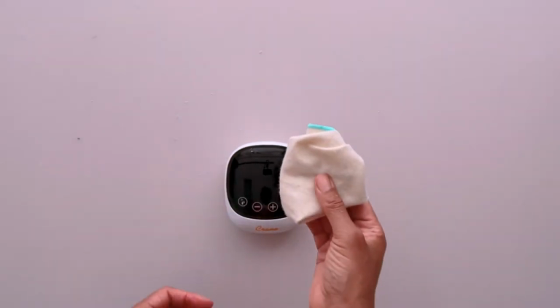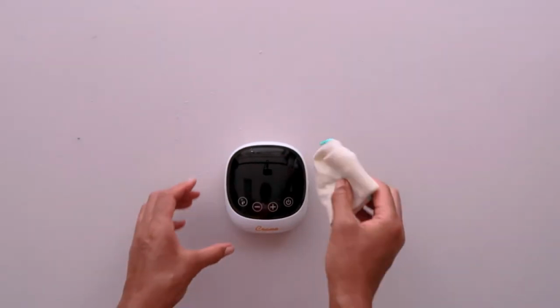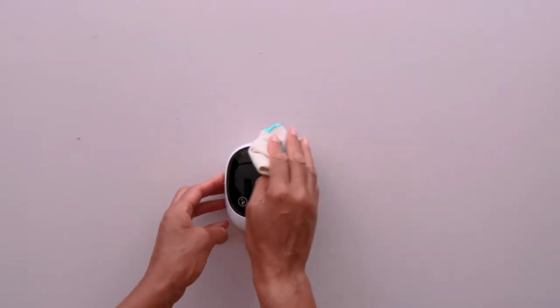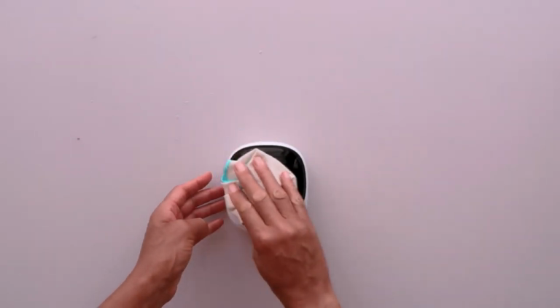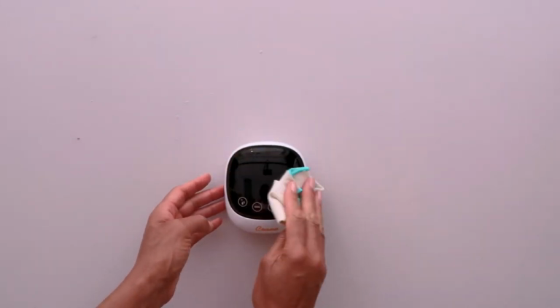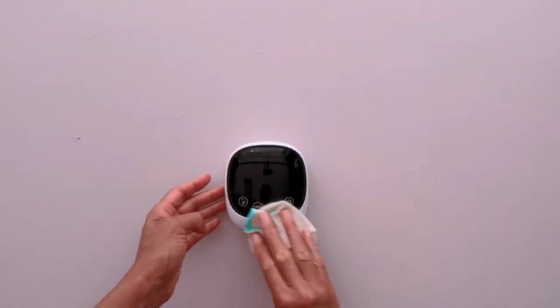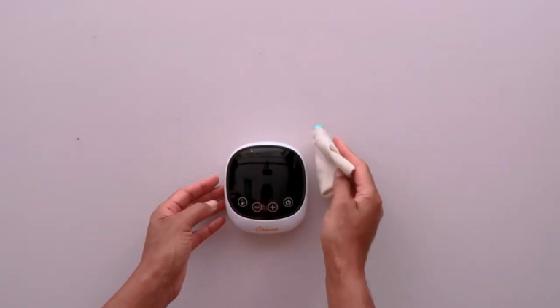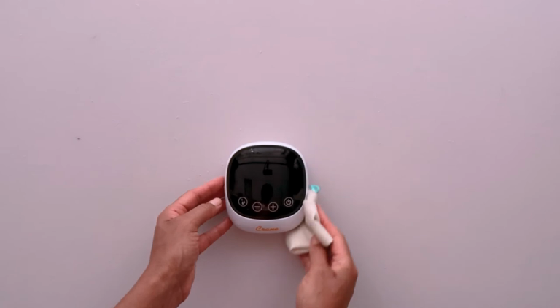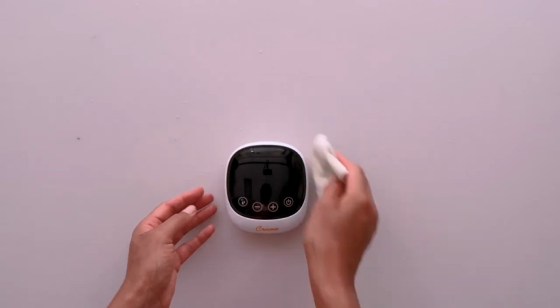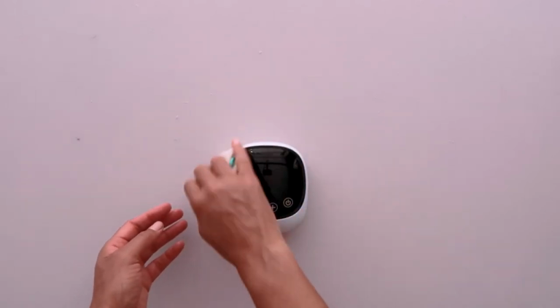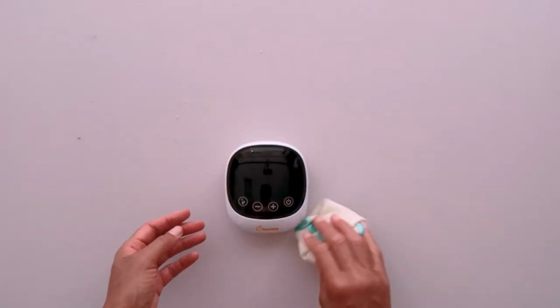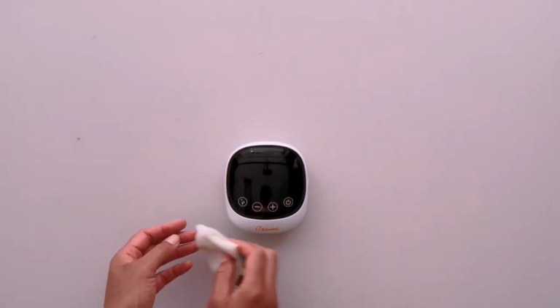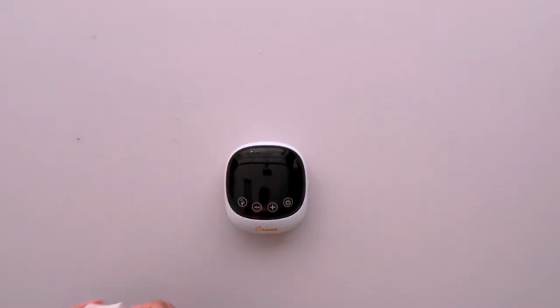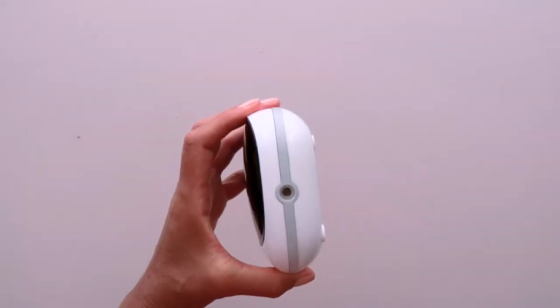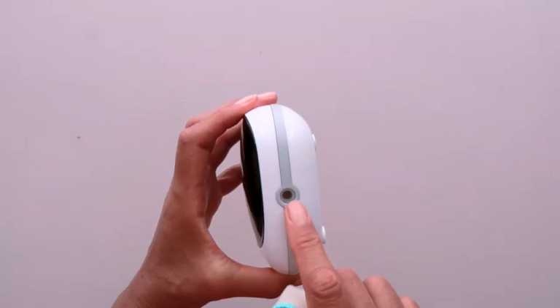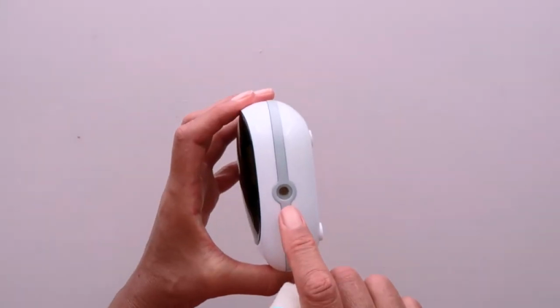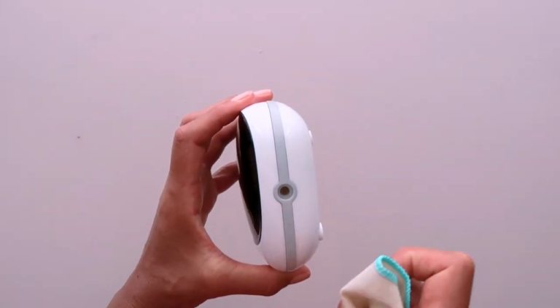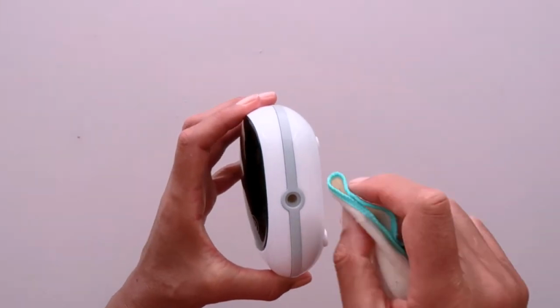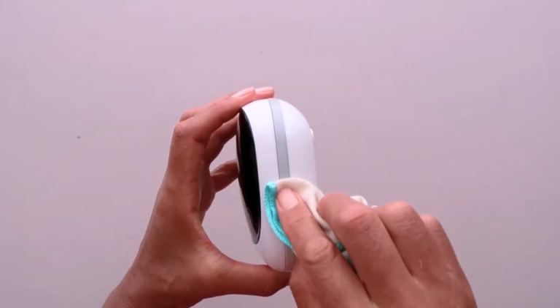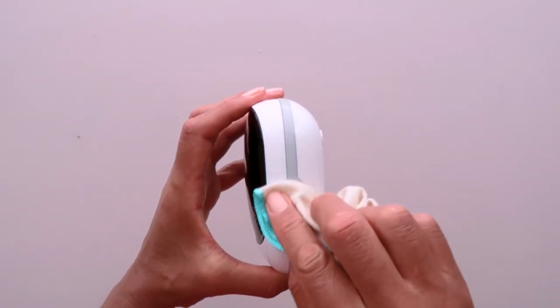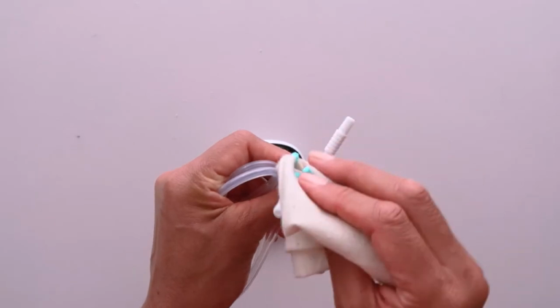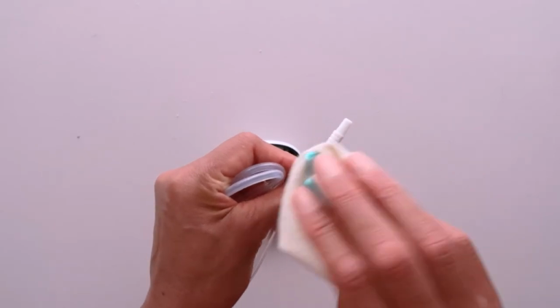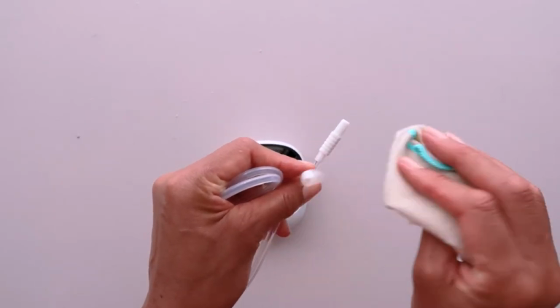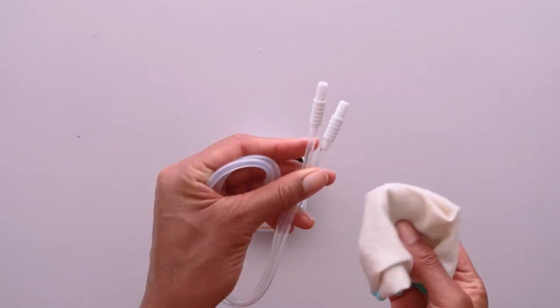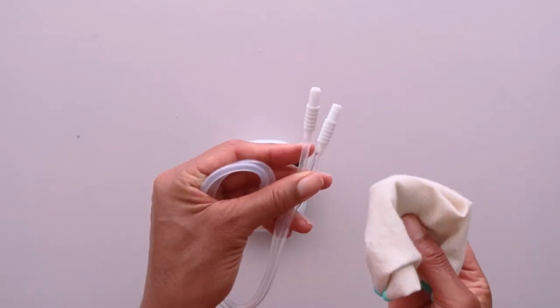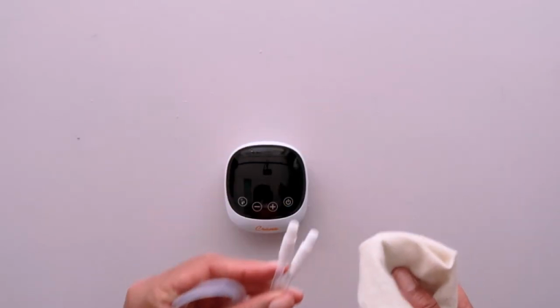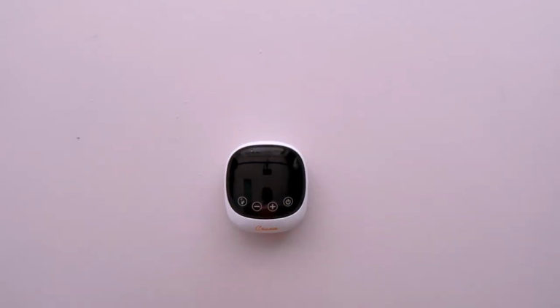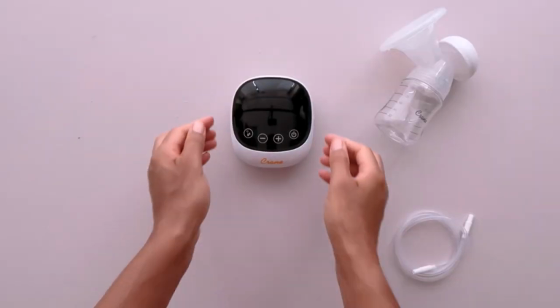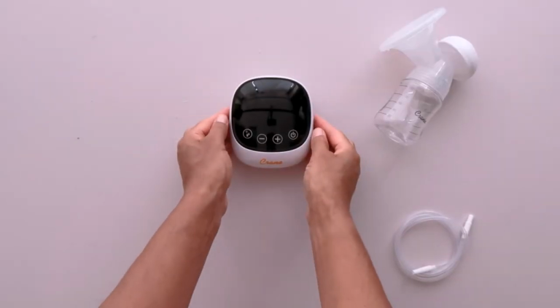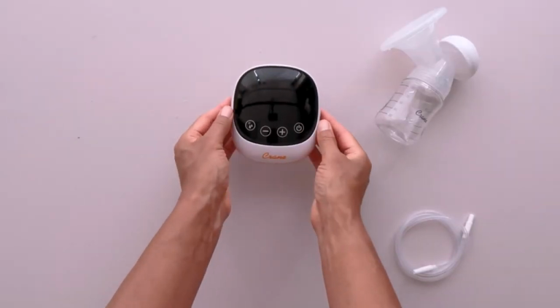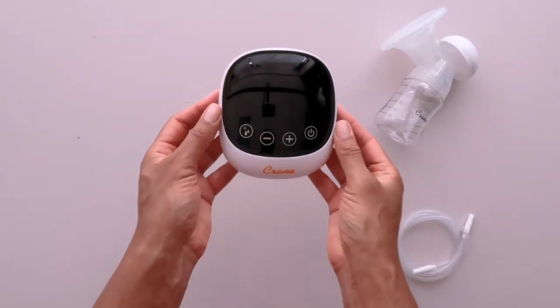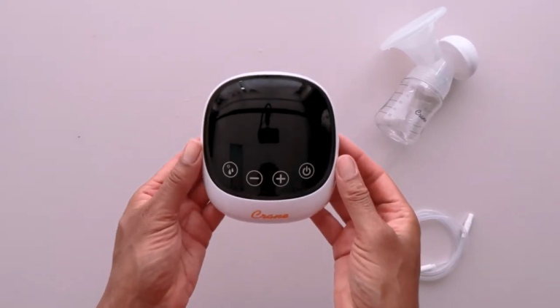Cleaning your unit: wipe the pump unit with a clean damp cloth after use and wipe the tubing jacks from time to time. Never submerge the pump unit in water.